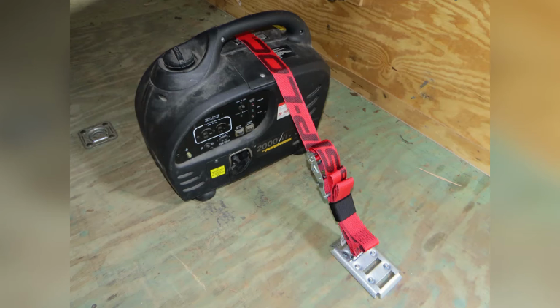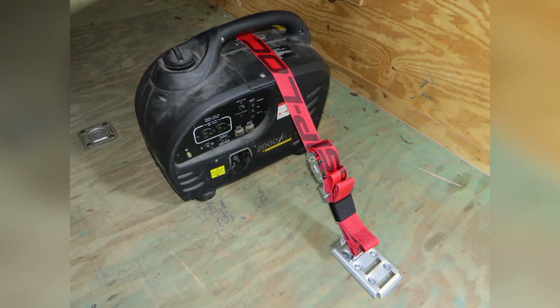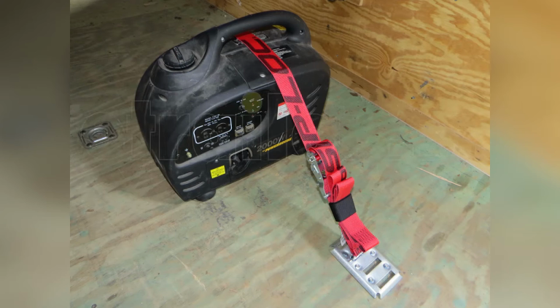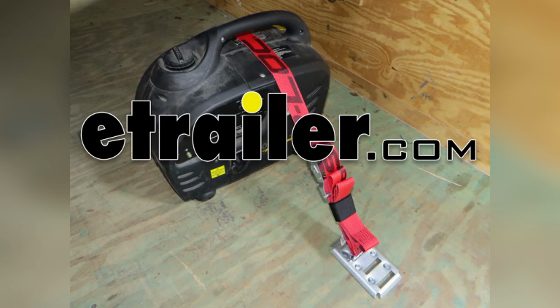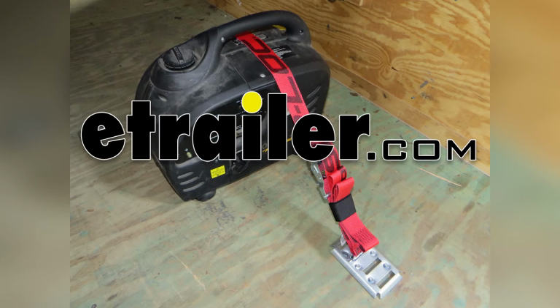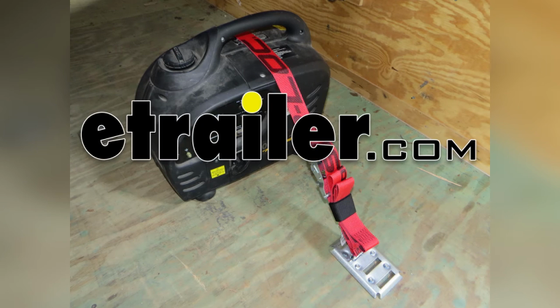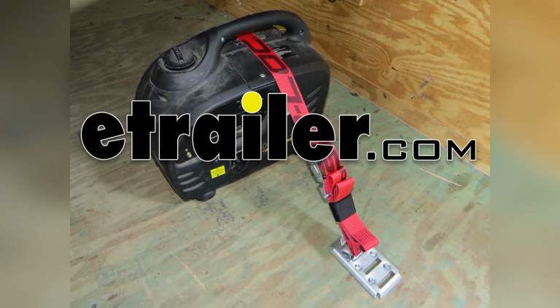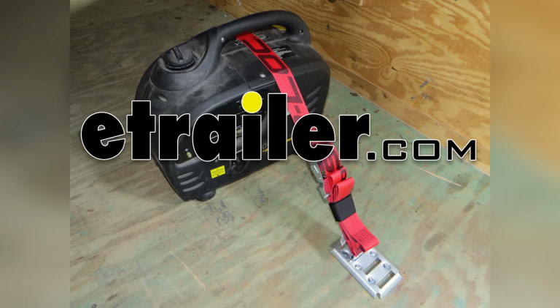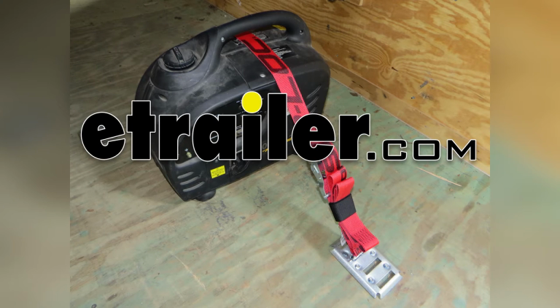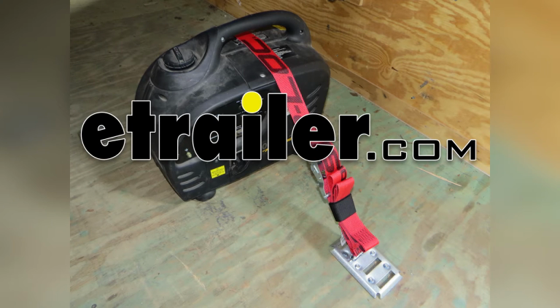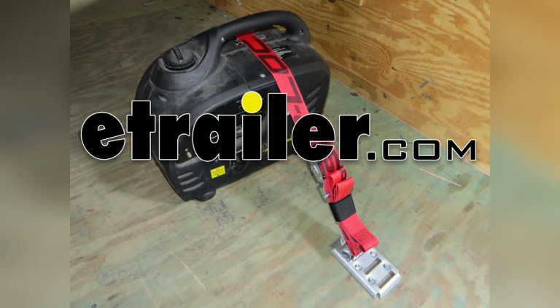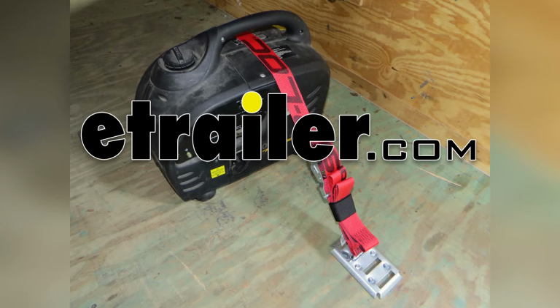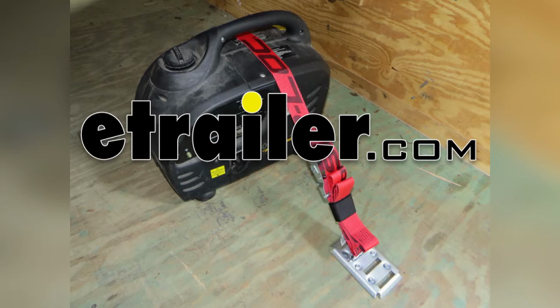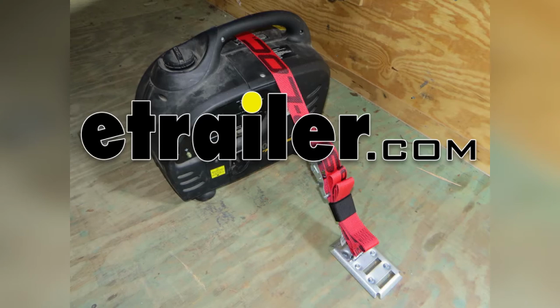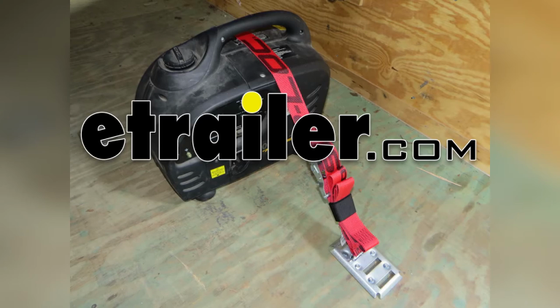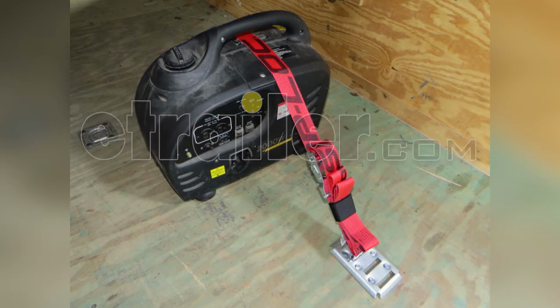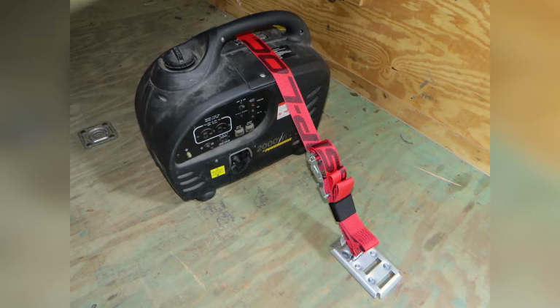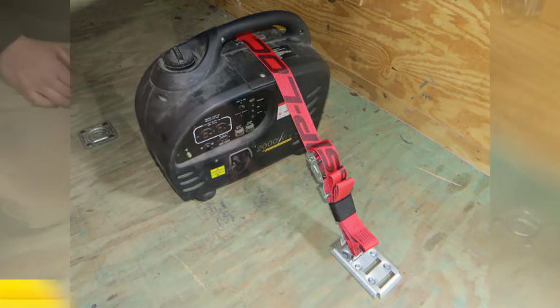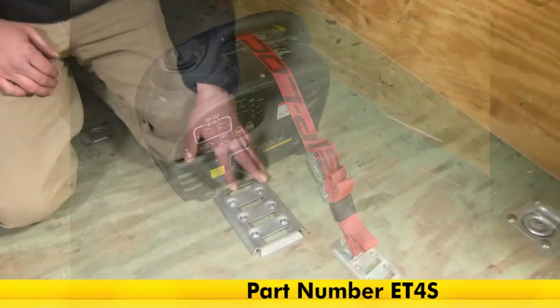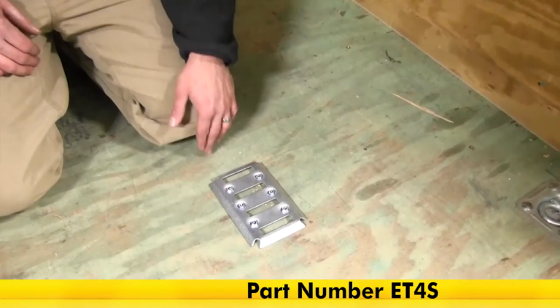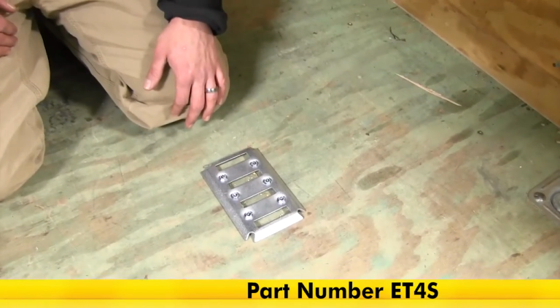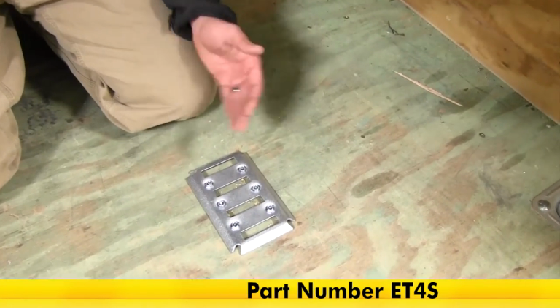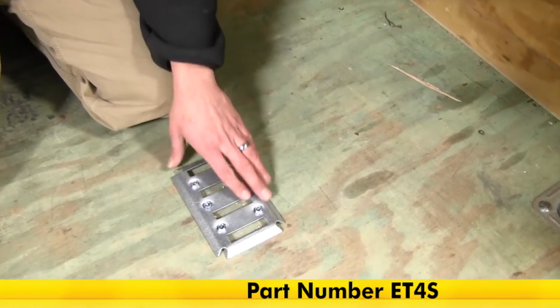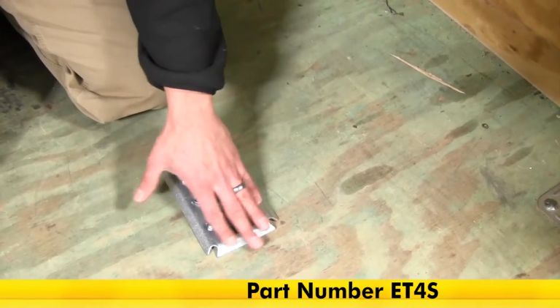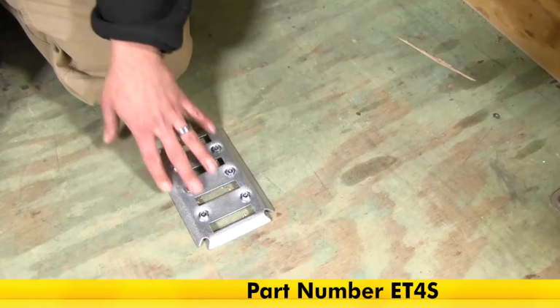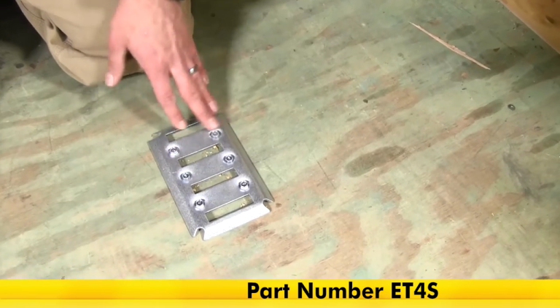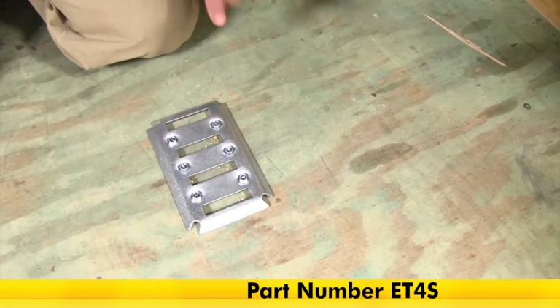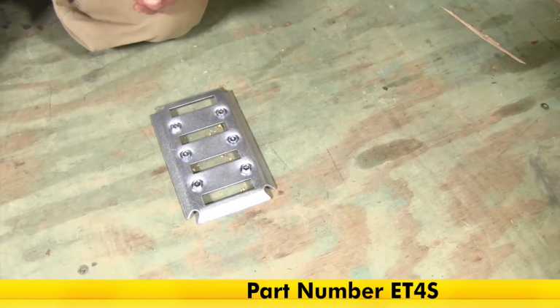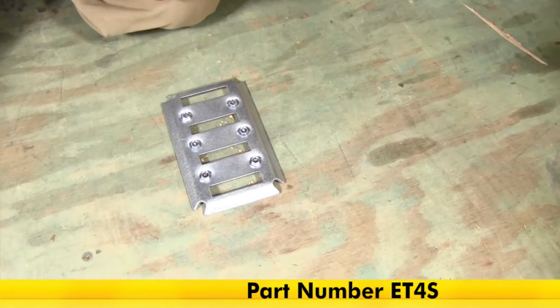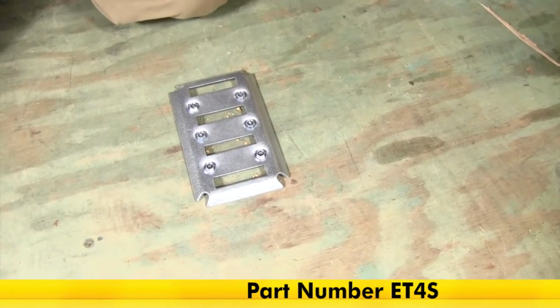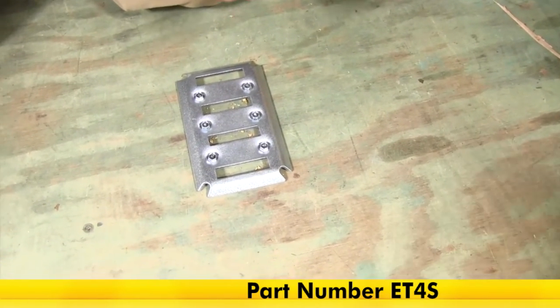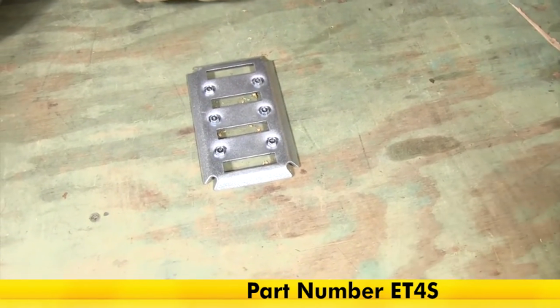Today we're going to be taking a look at the Brophy 4-slot e-track style anchor connection point. This is part number ET4S, and as you can see this is going to be a great solution for your cargo management or cargo control.